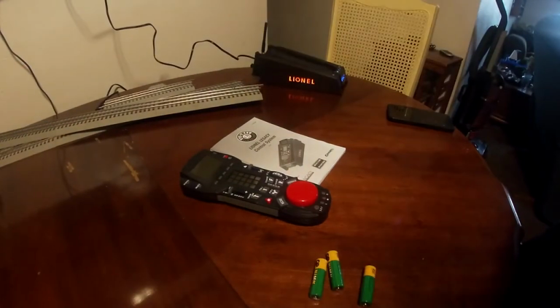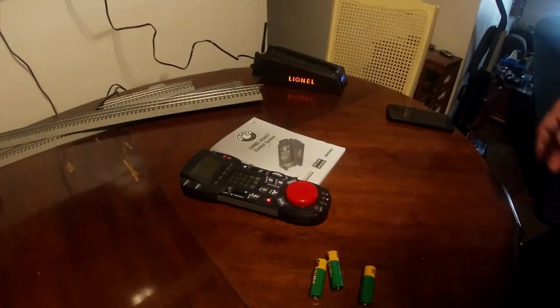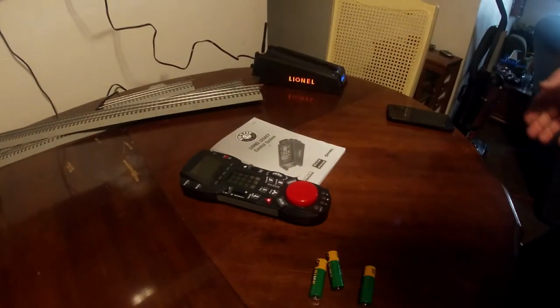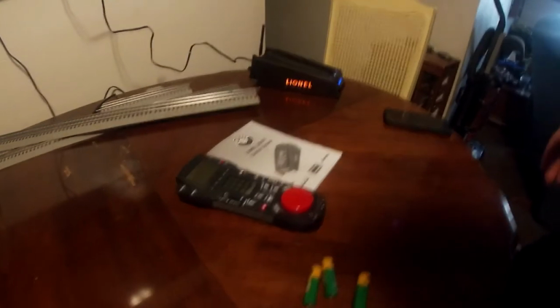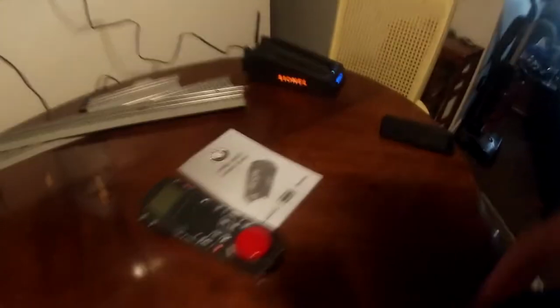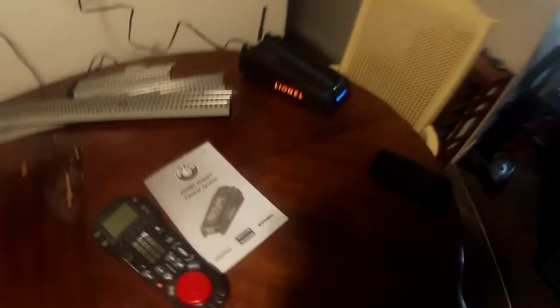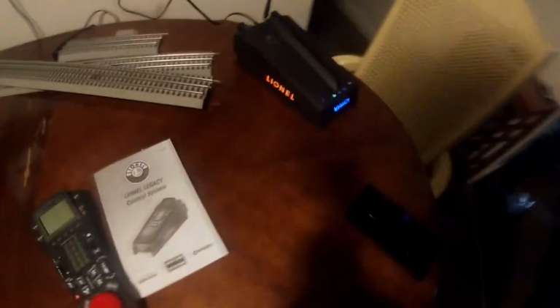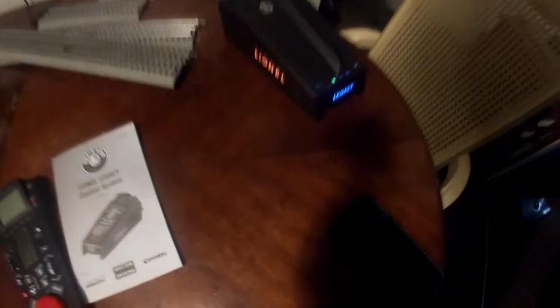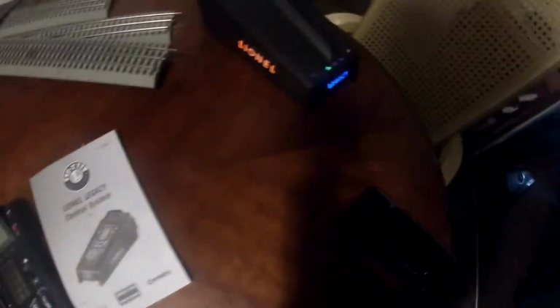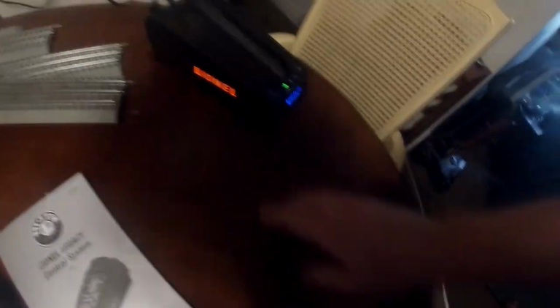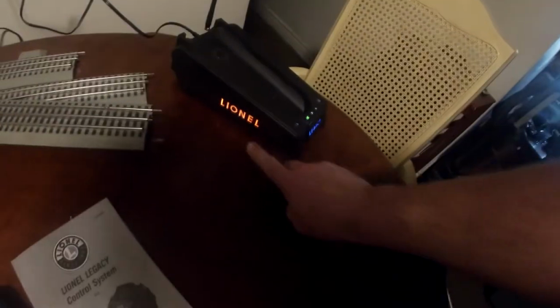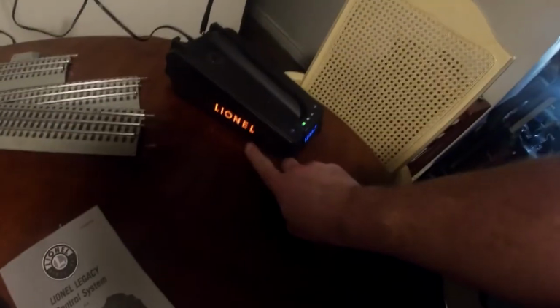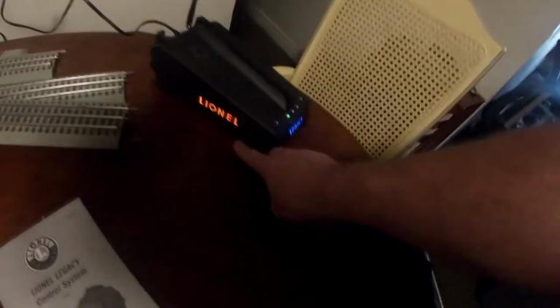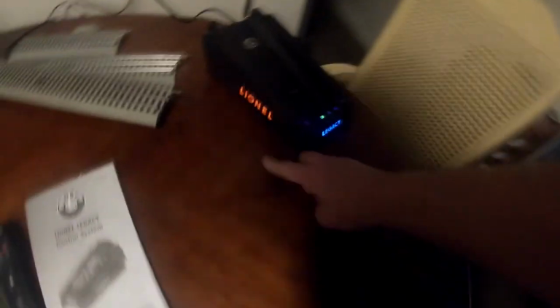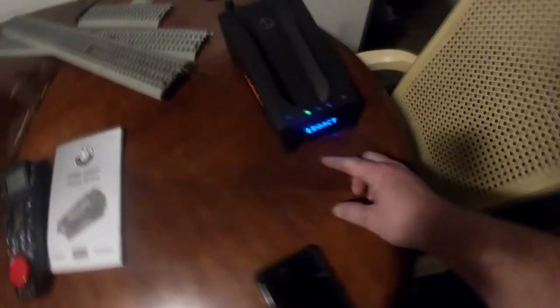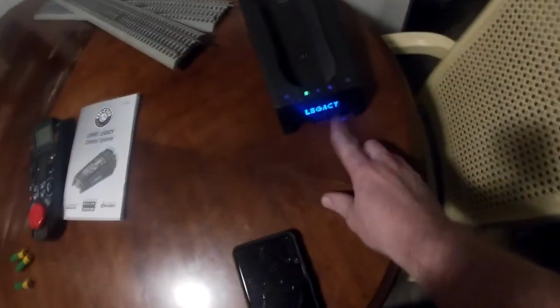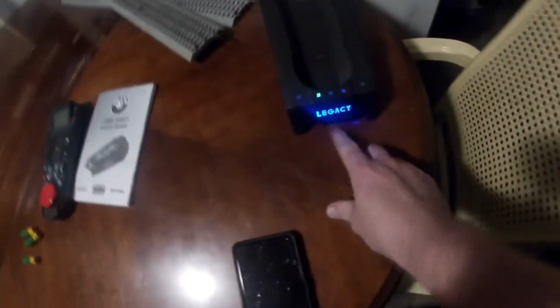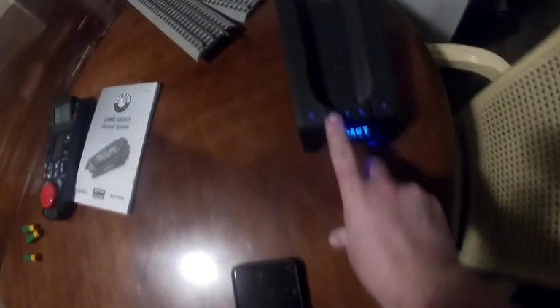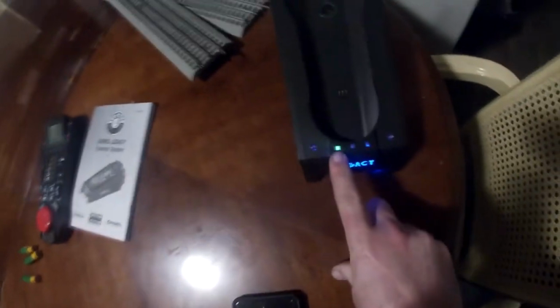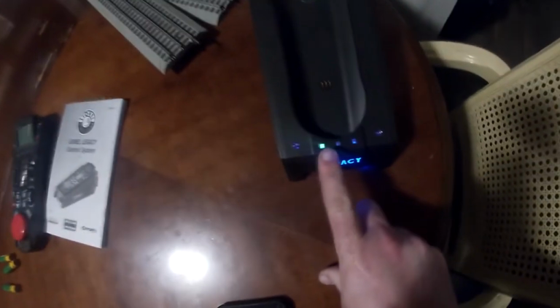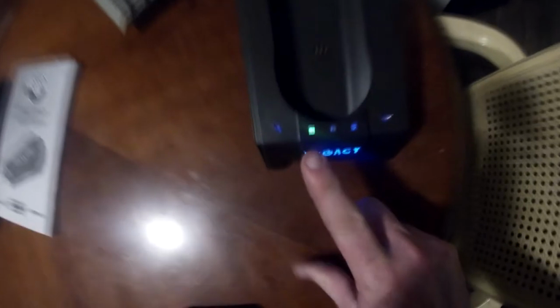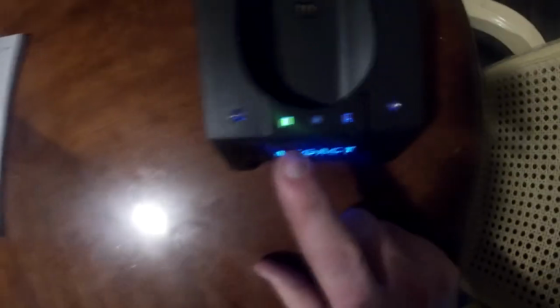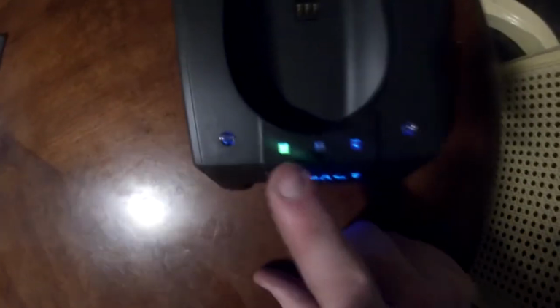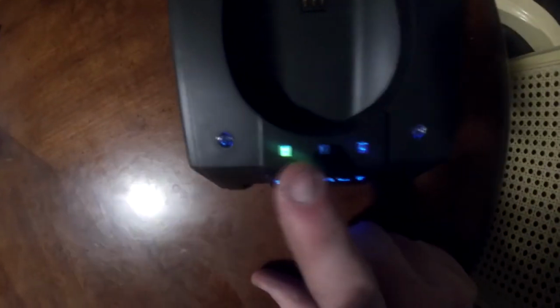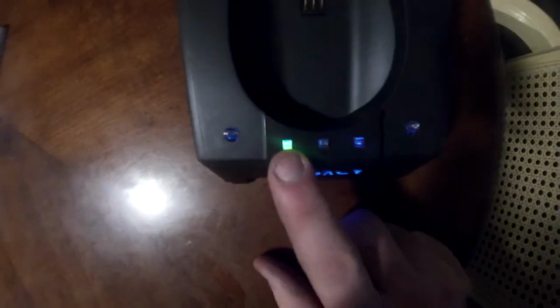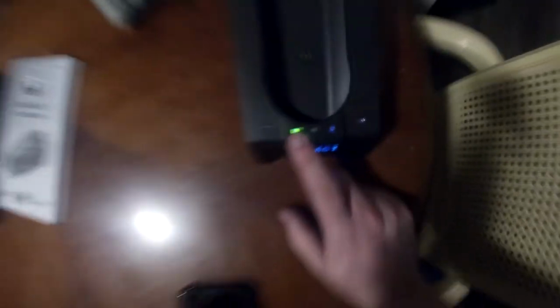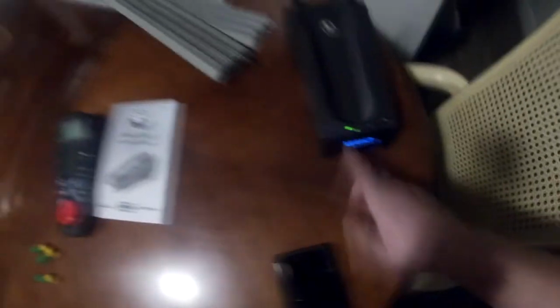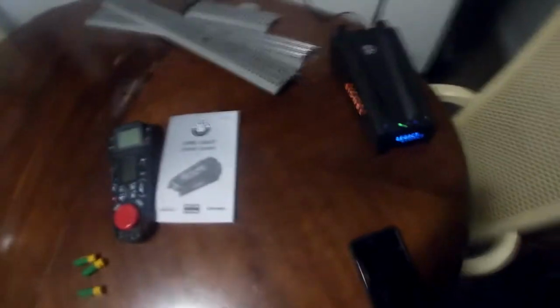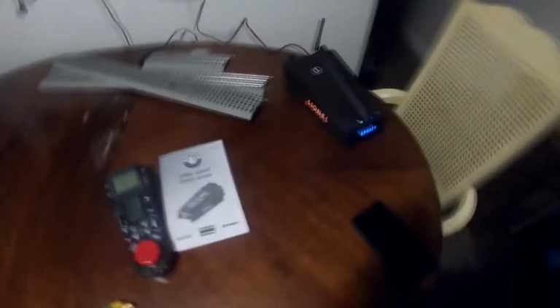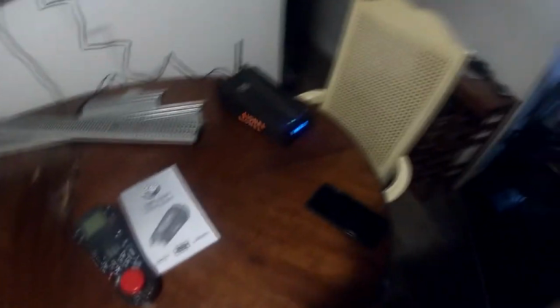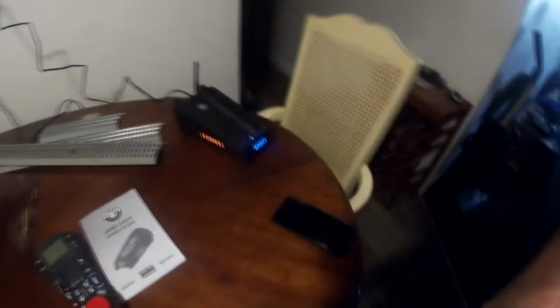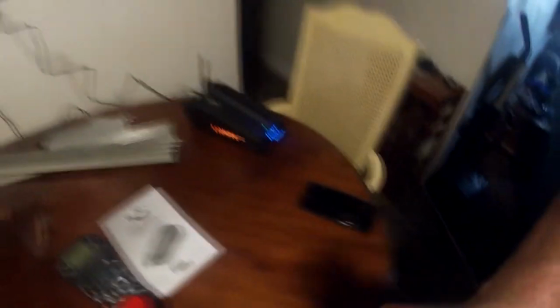After getting that plugged in, you should see some lights — the Lionel light will light up, the Legacy light, and then you'll have a green light on the base. Now we're going to get the remote set up.